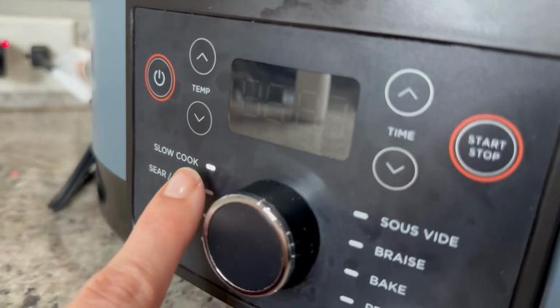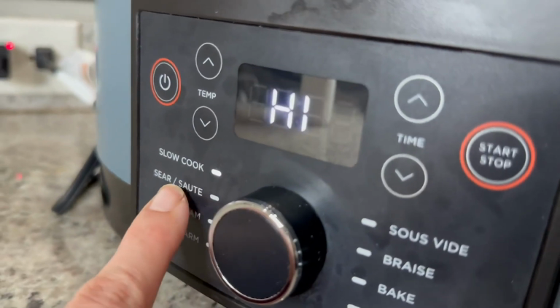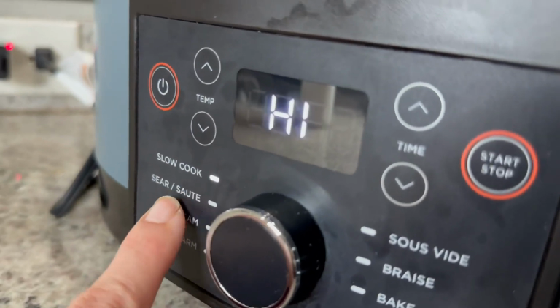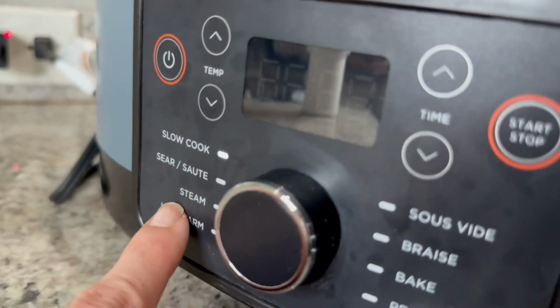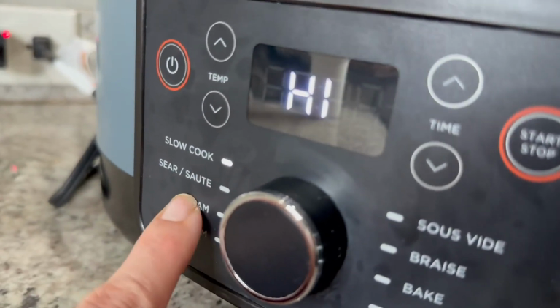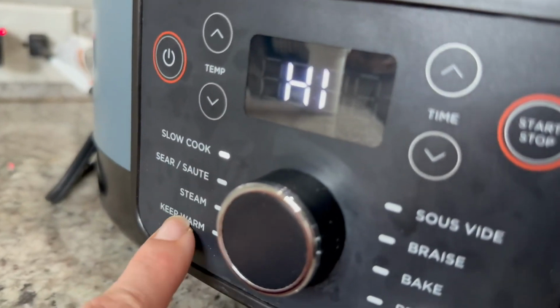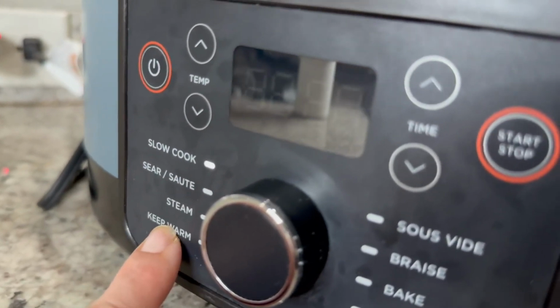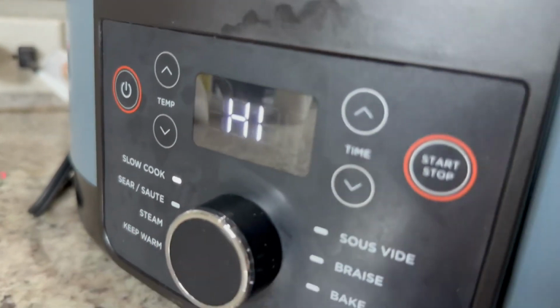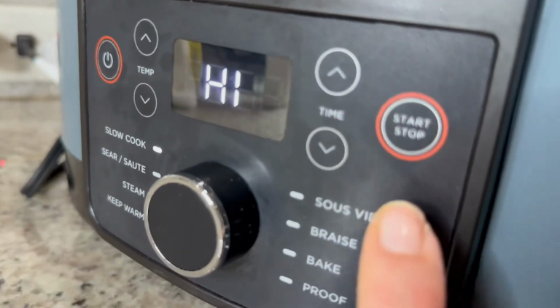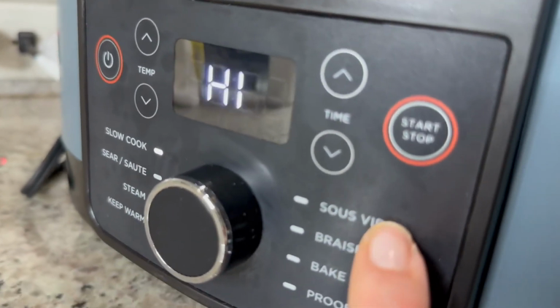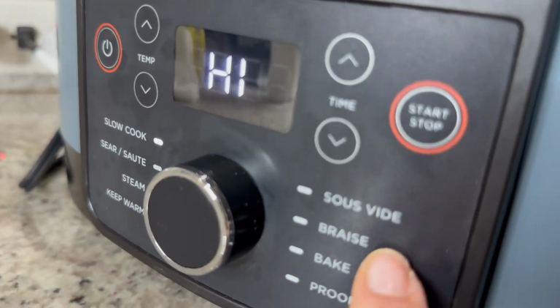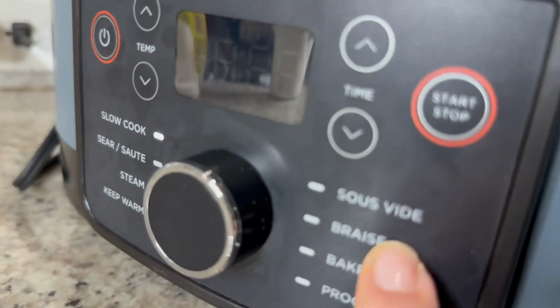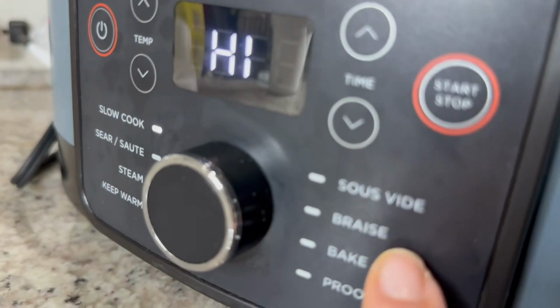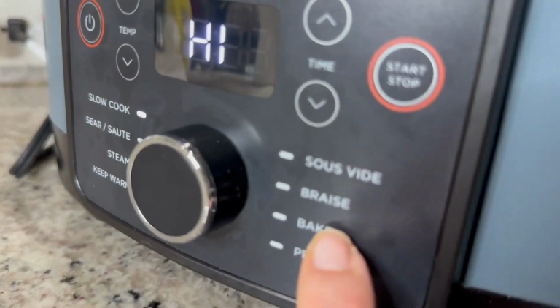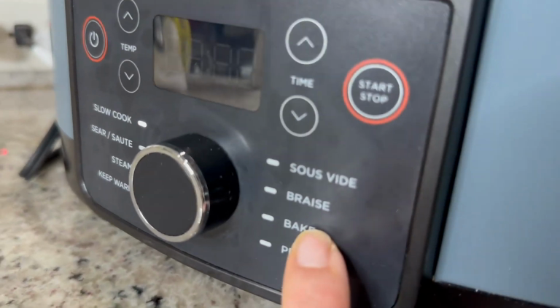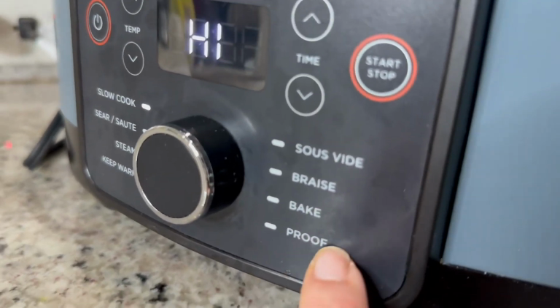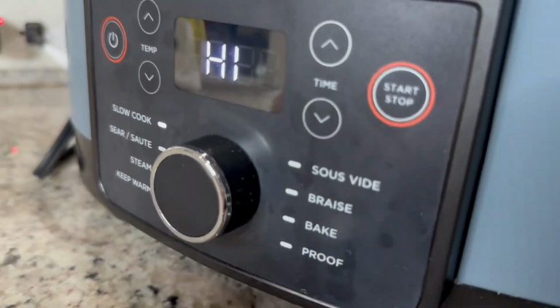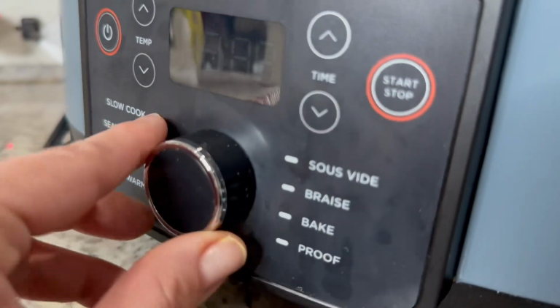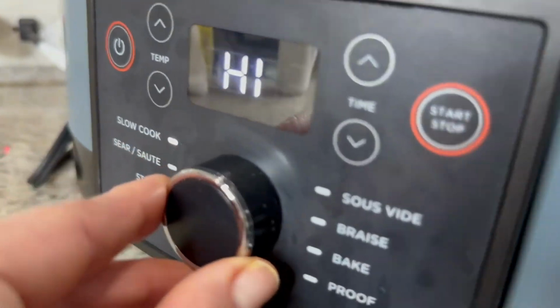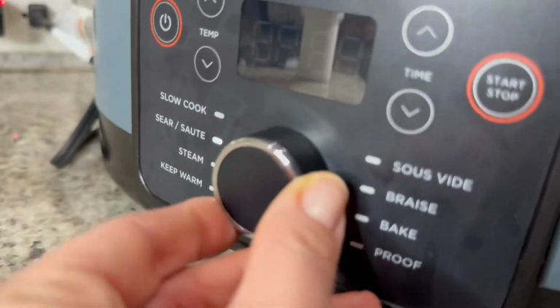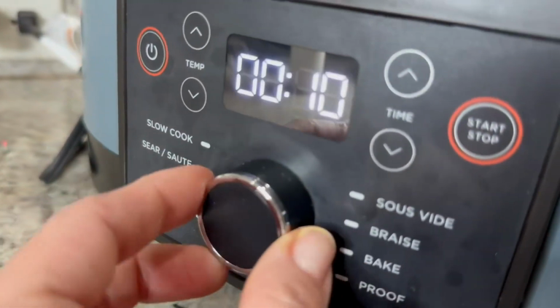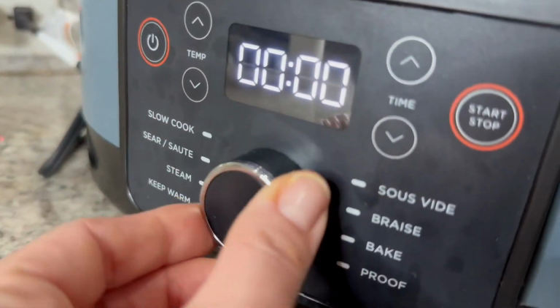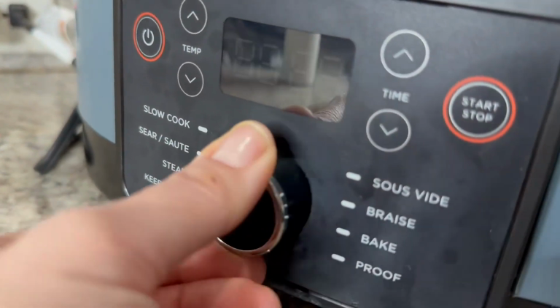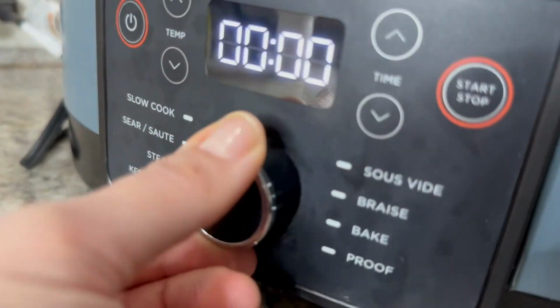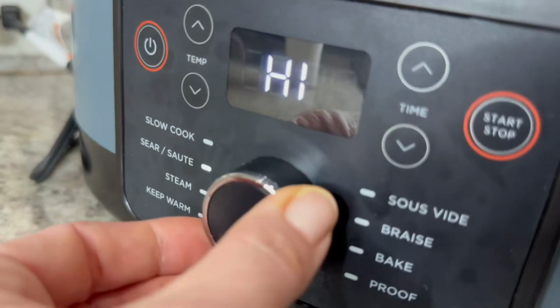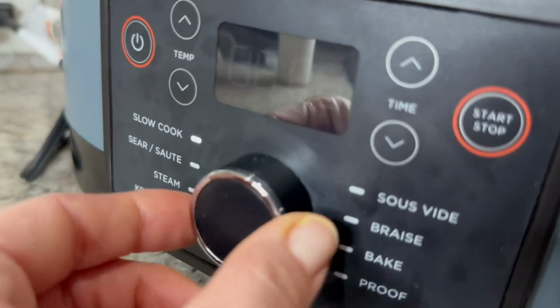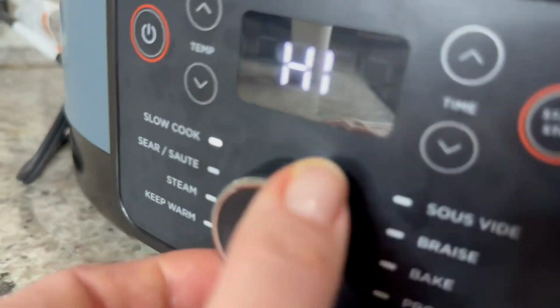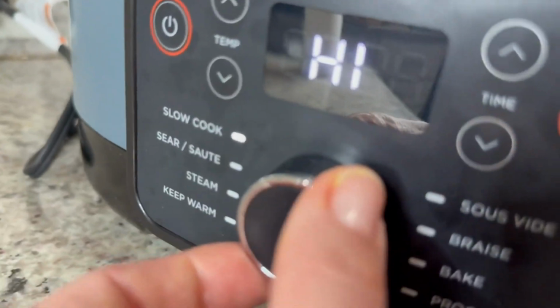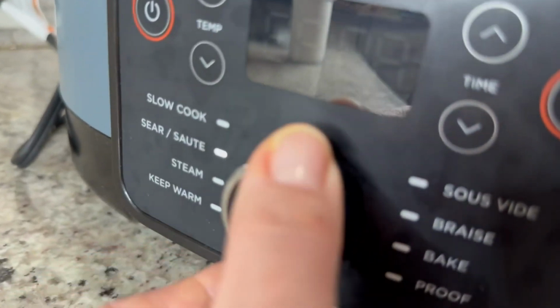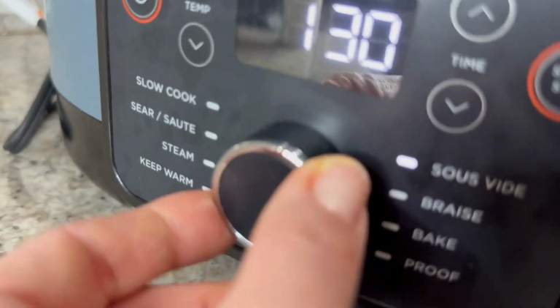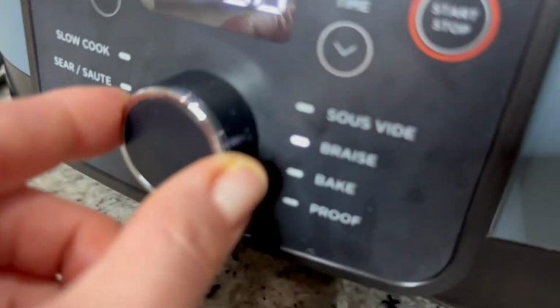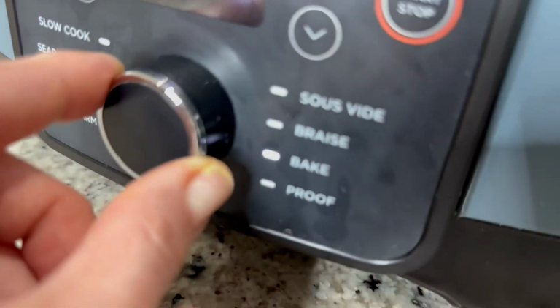Slow cook, sauté, sear, steam, keep warm, sous vide, braise — you can bake and you can even proof in this thing, which is really awesome. You just turn the knob to choose which function you would like to do.